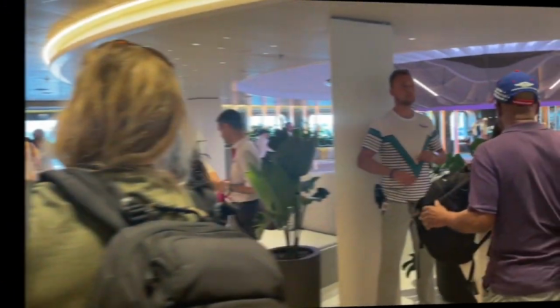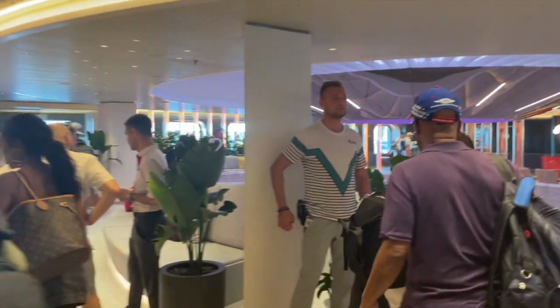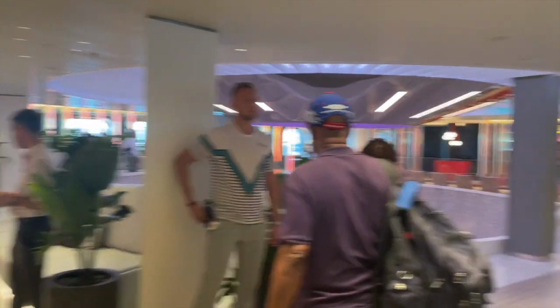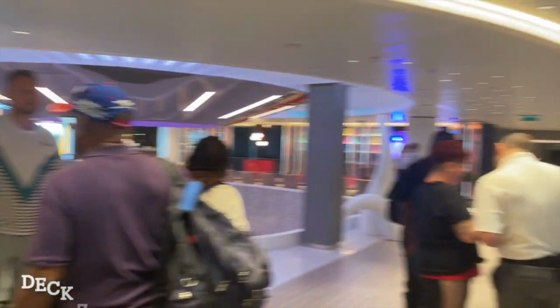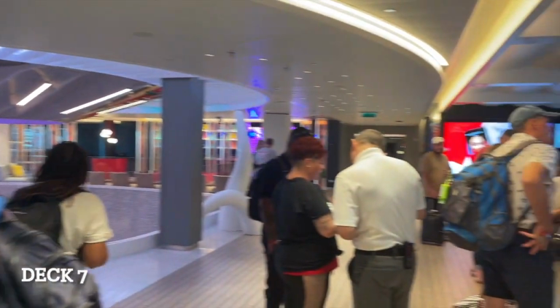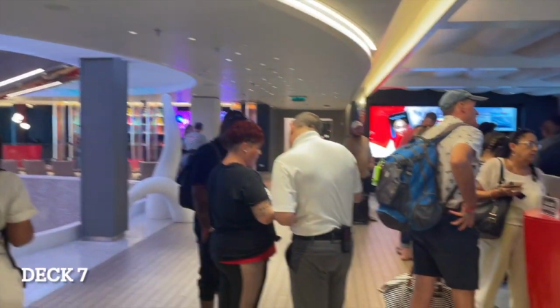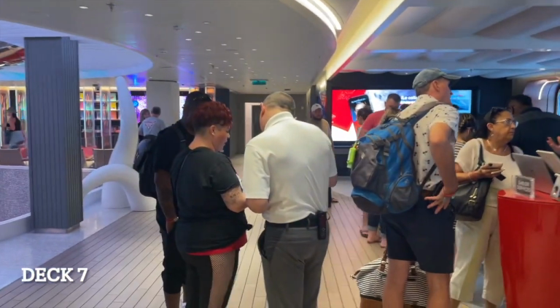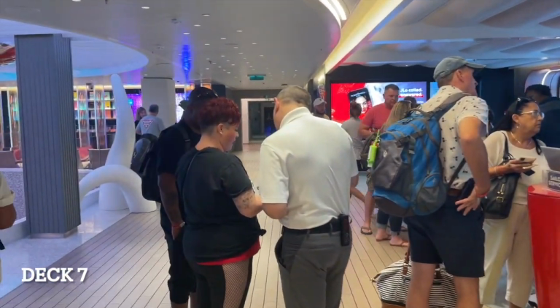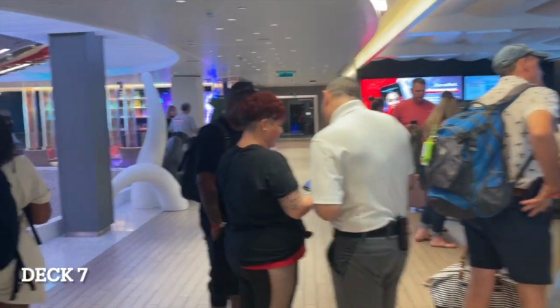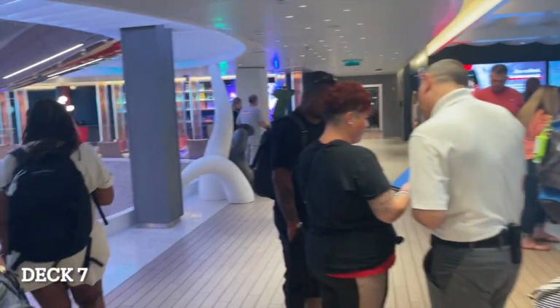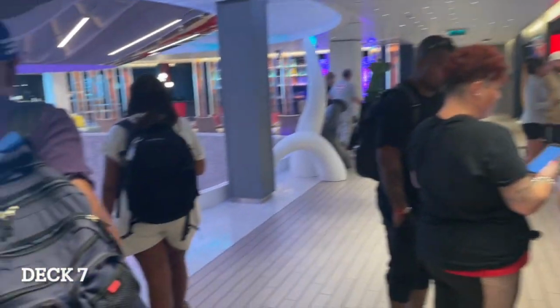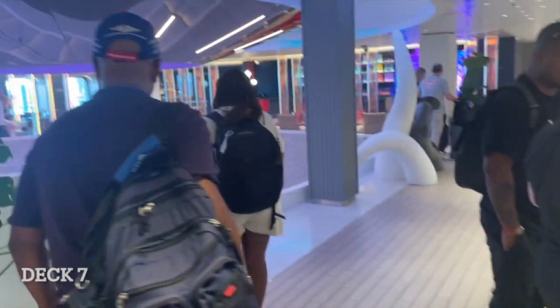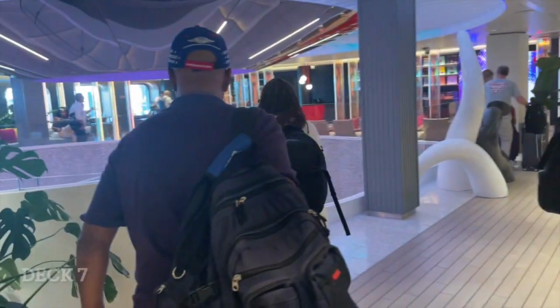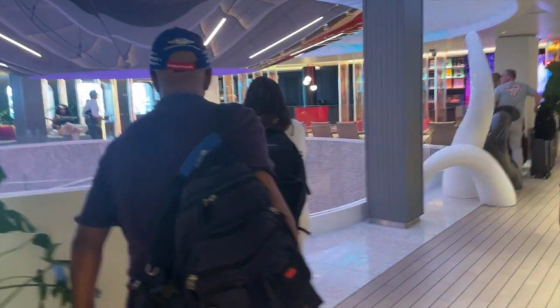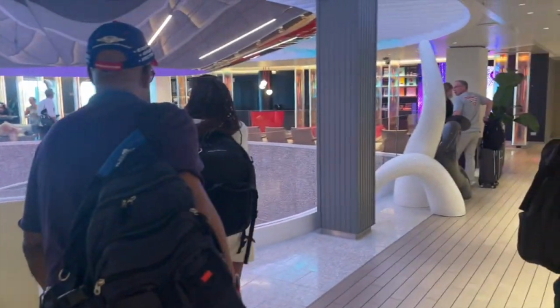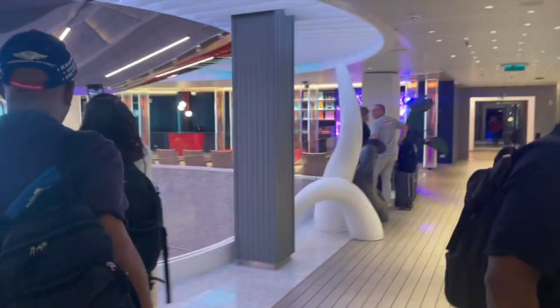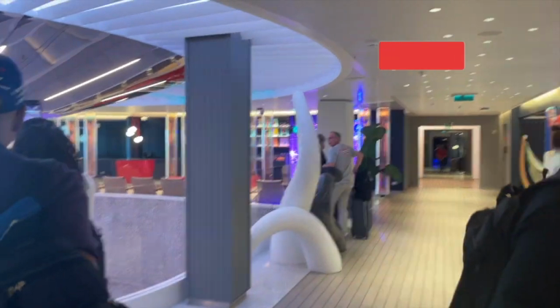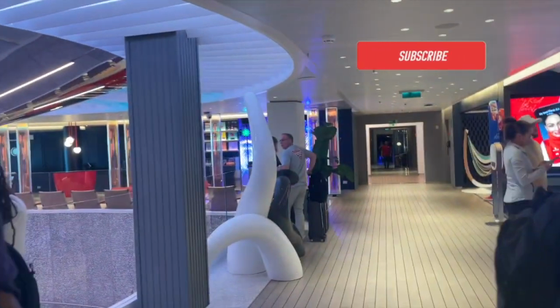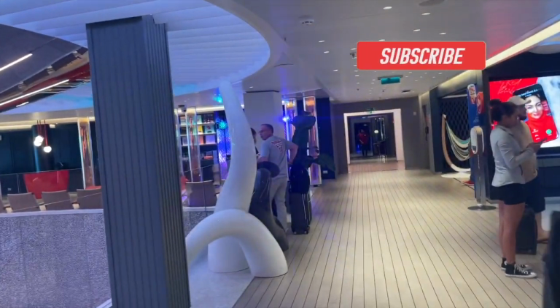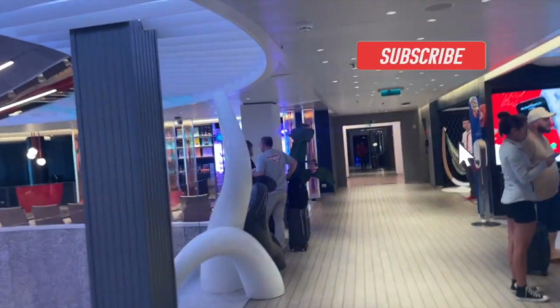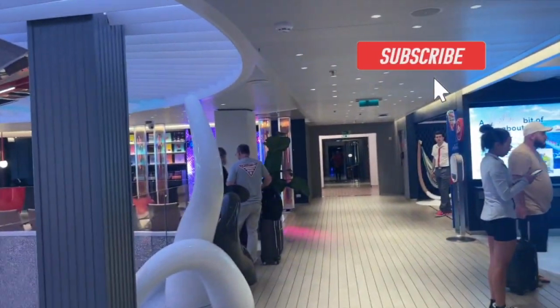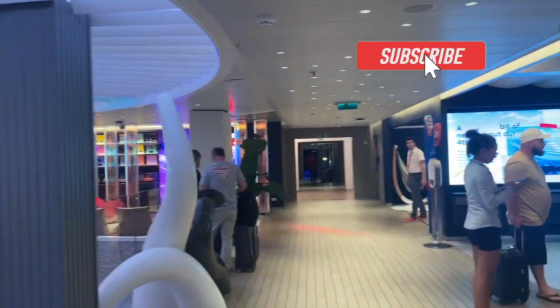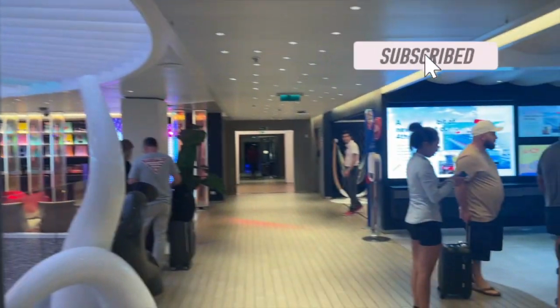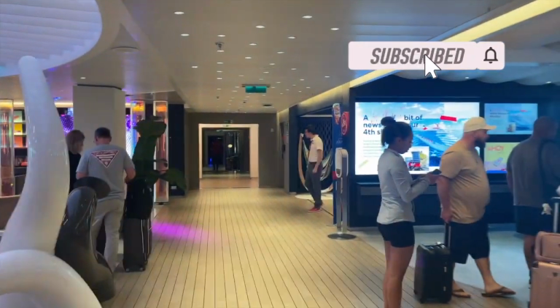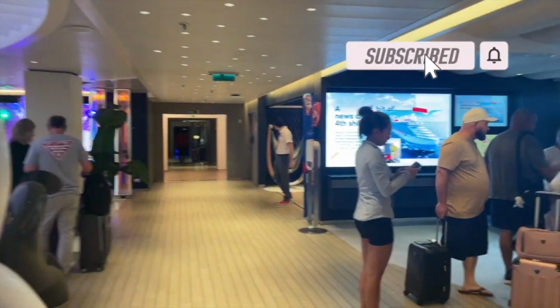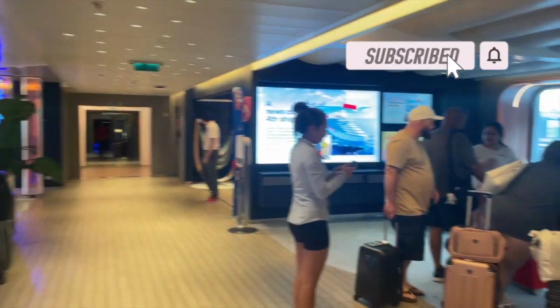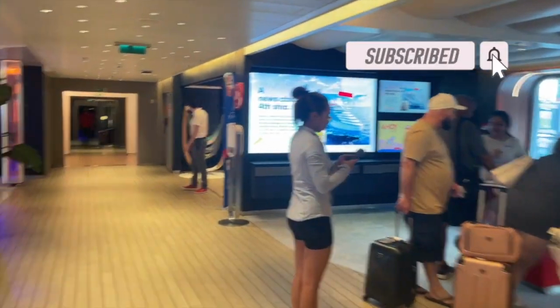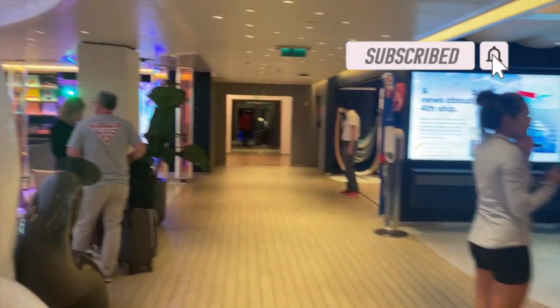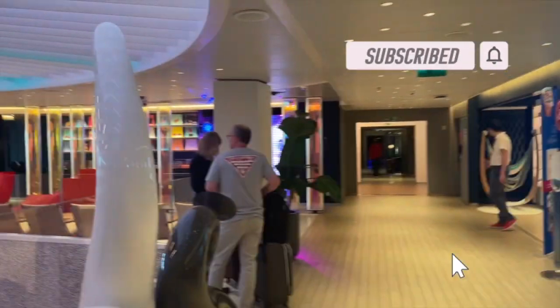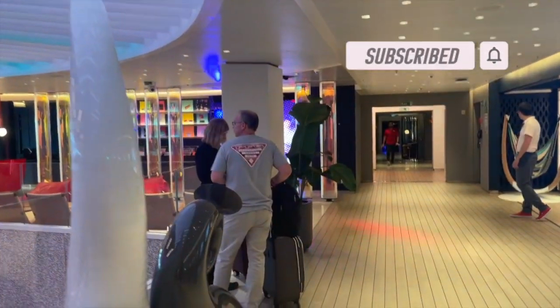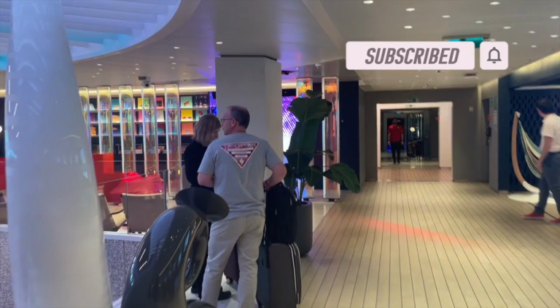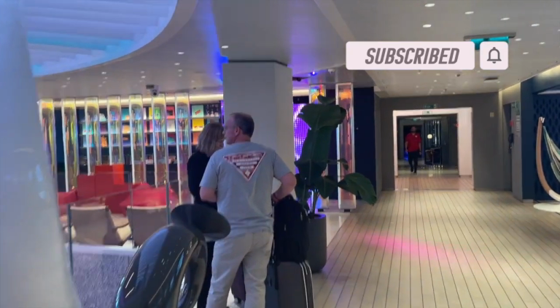Welcome aboard the Scarlet Lady in video two of my Virgin Voyages series. Be sure to hit that subscribe button if you haven't done so, so that you don't miss any solo cruise tips or videos.